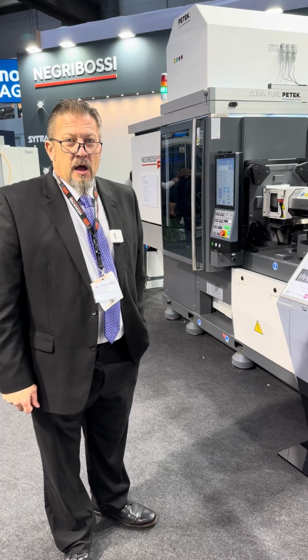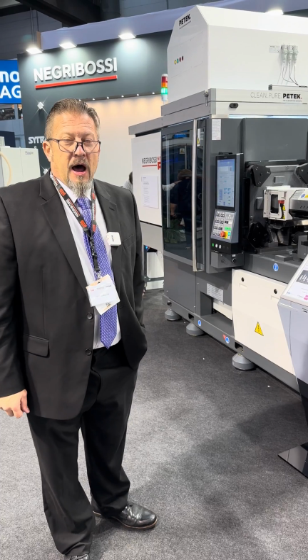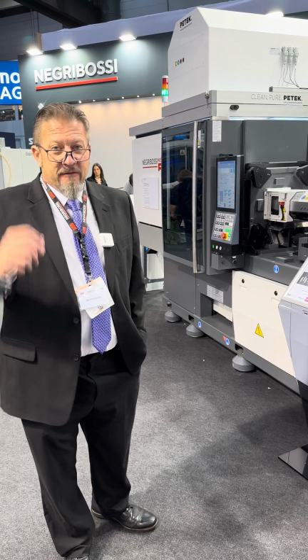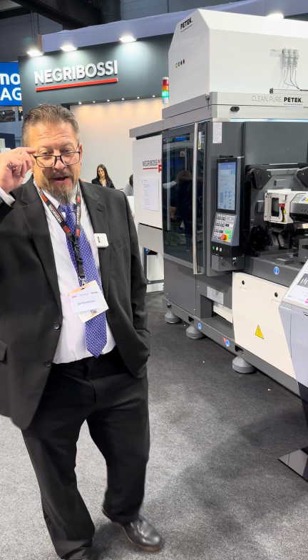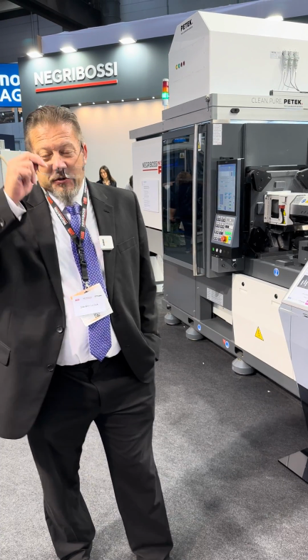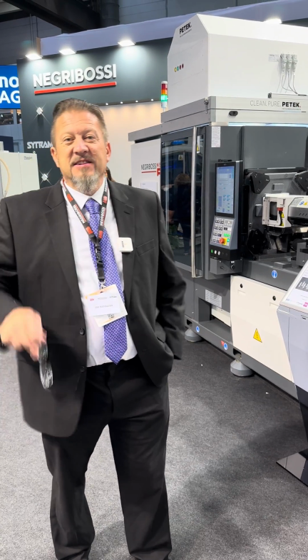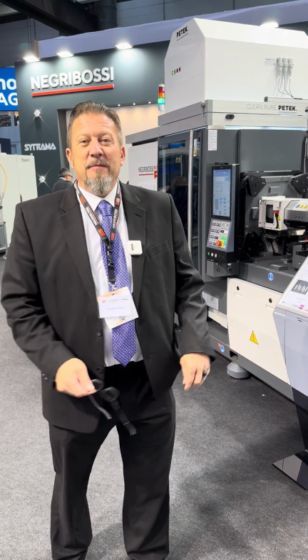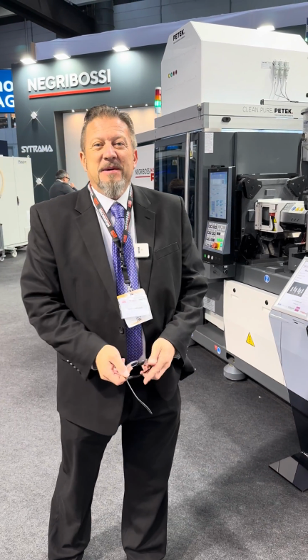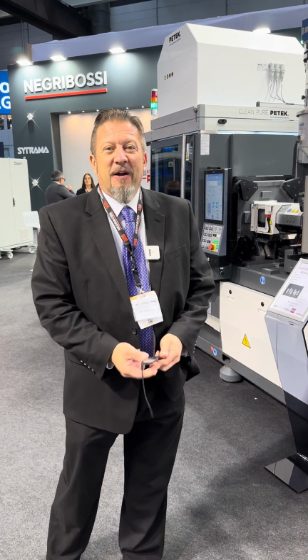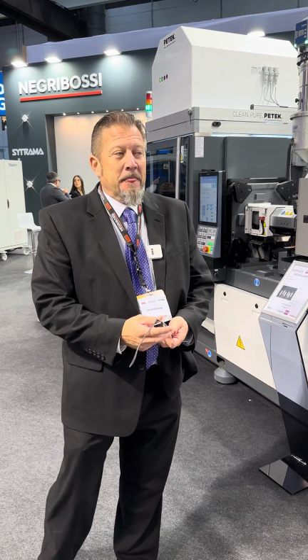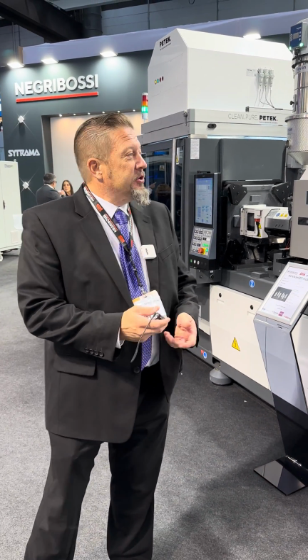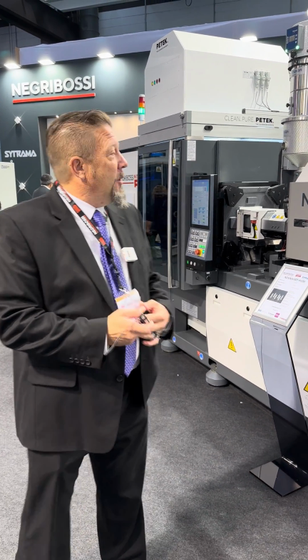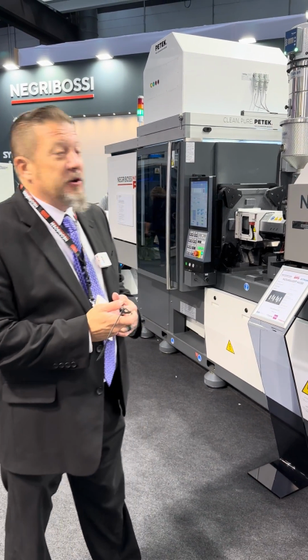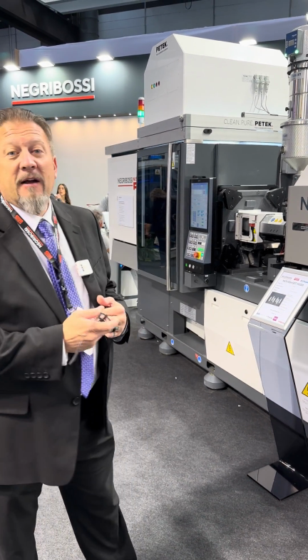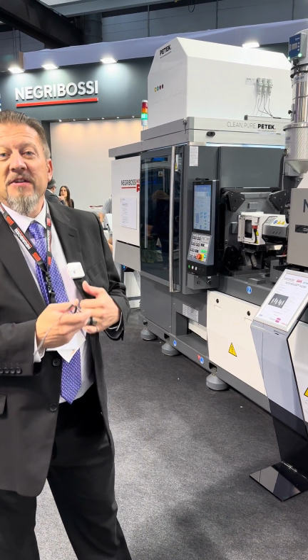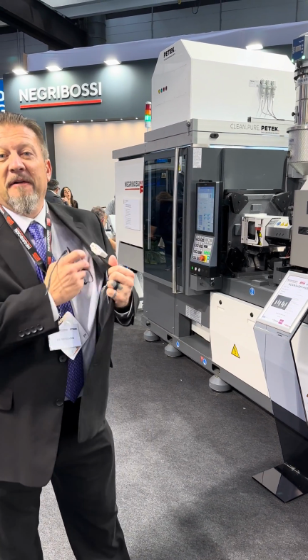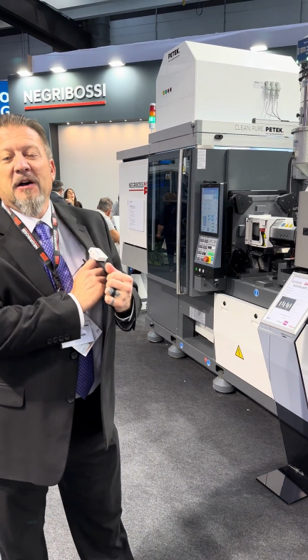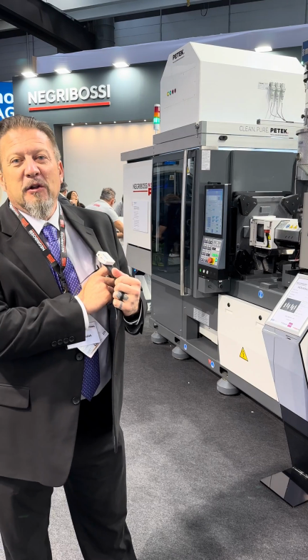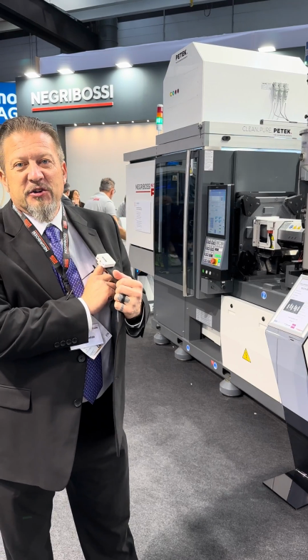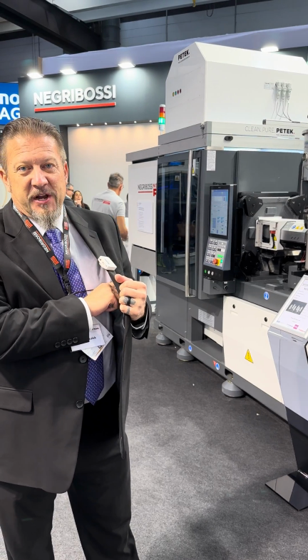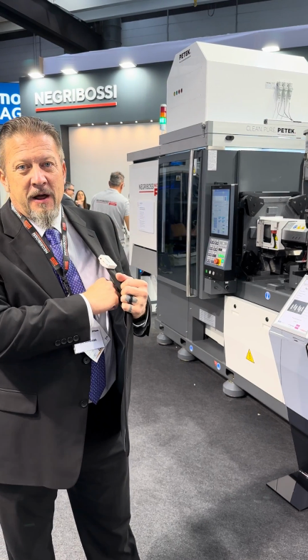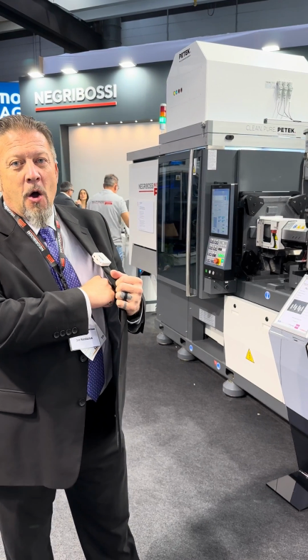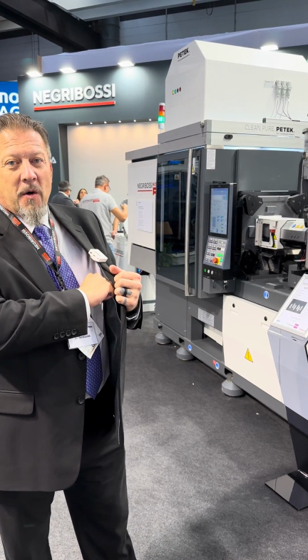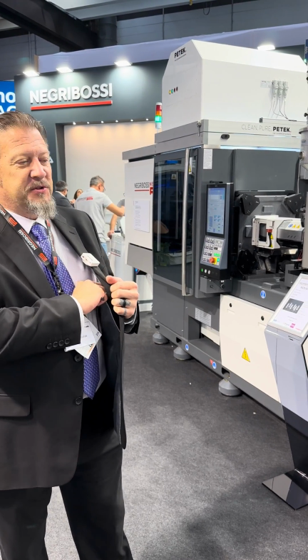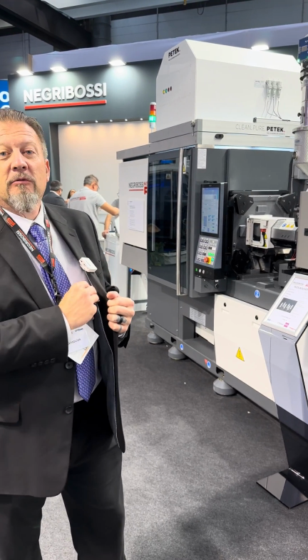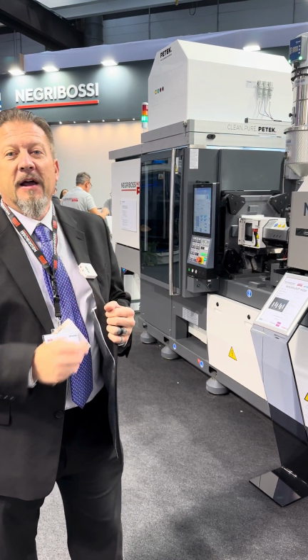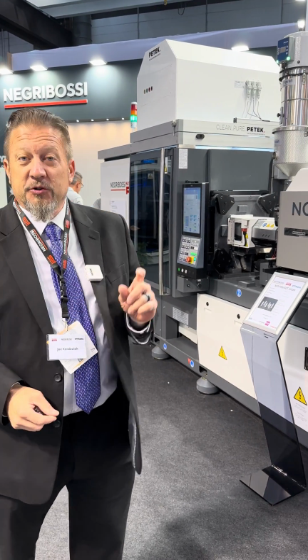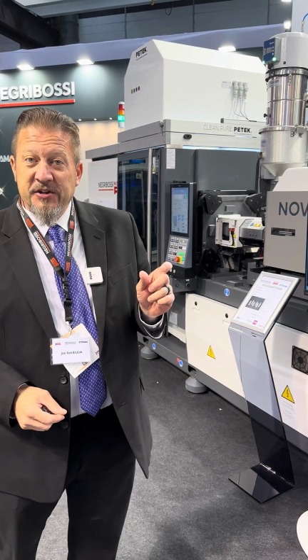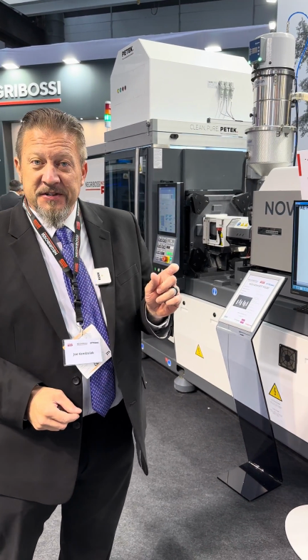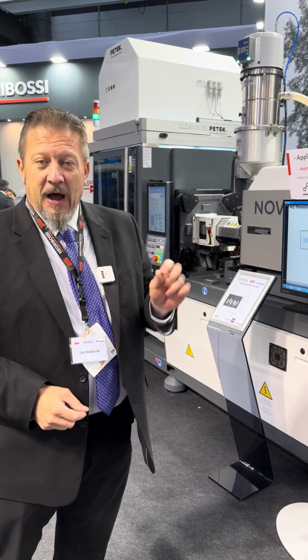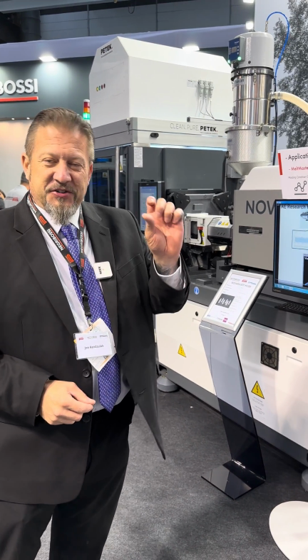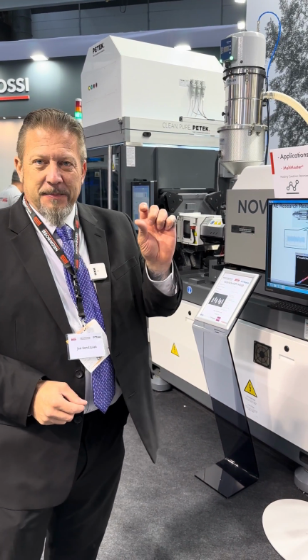Hi everybody, Joe Kanzlack from DC America showing off the new Negra Bossy 50 ton full electric machine. On this machine we're running syringes, just the tips.